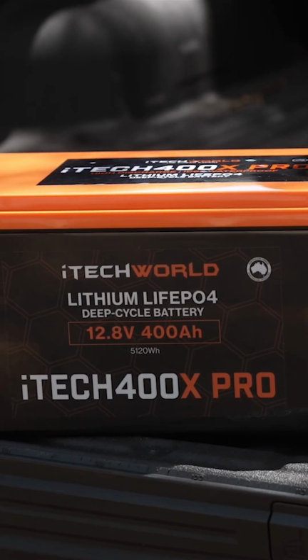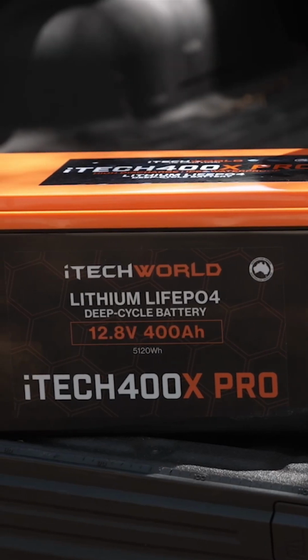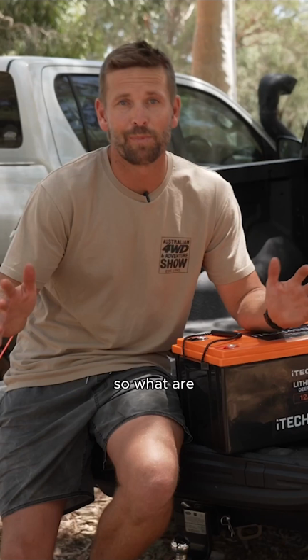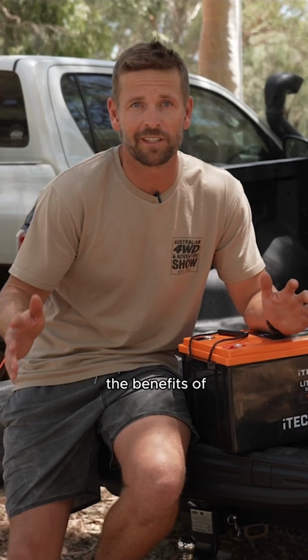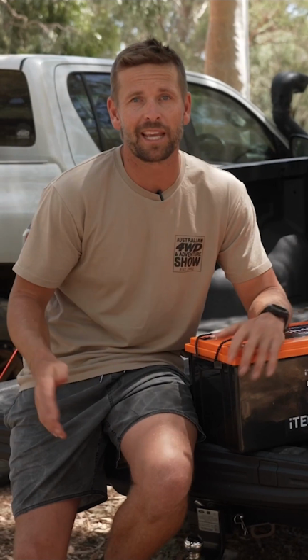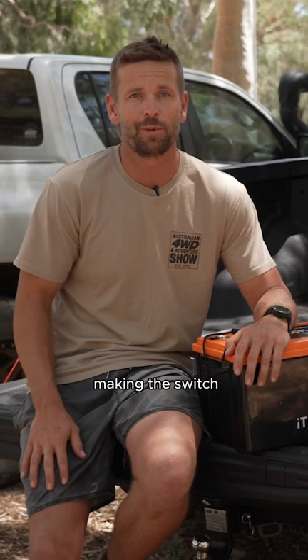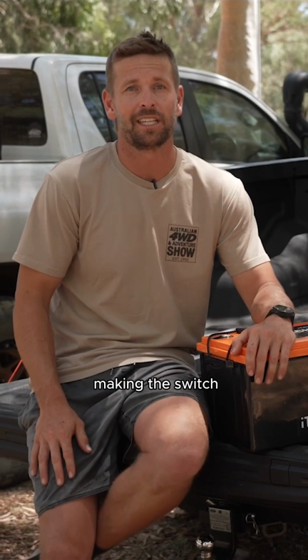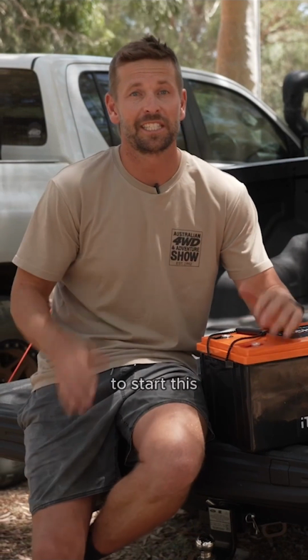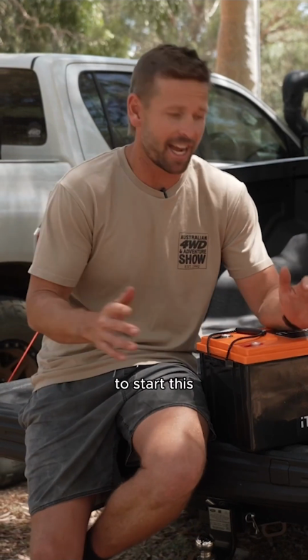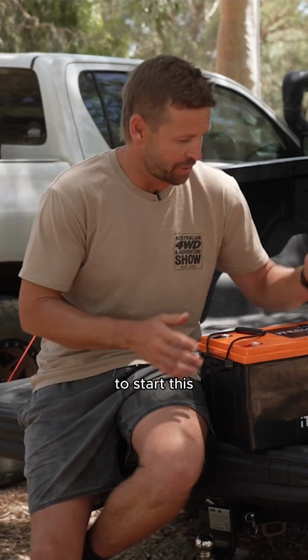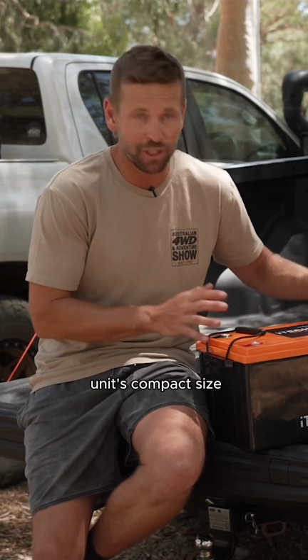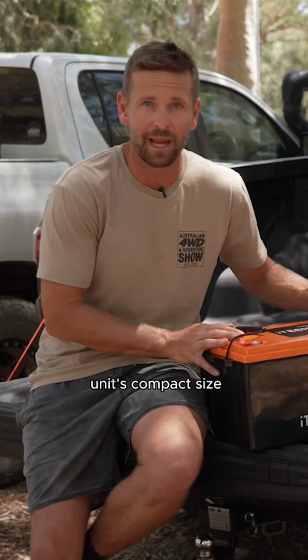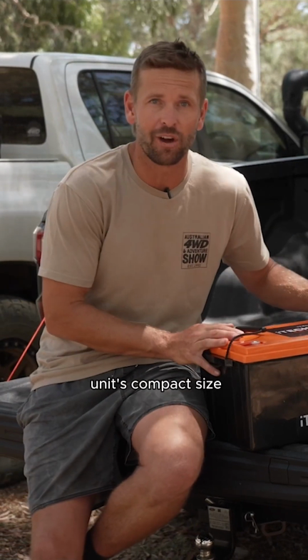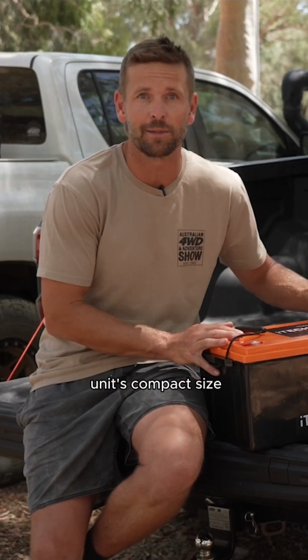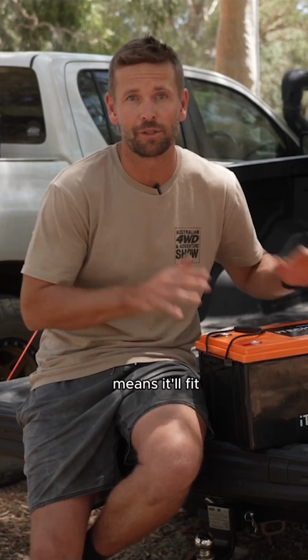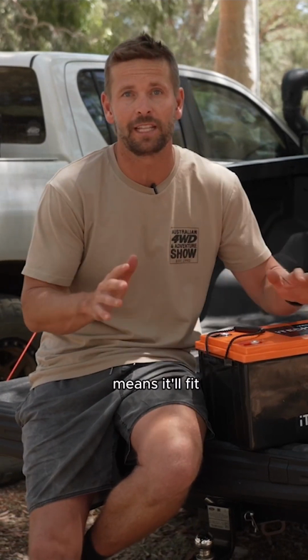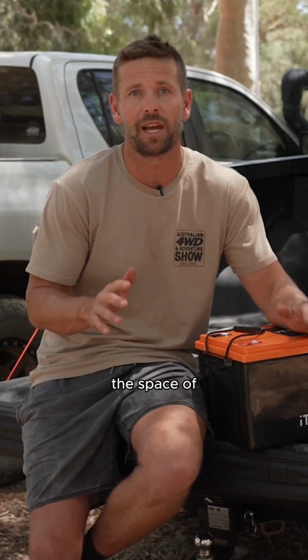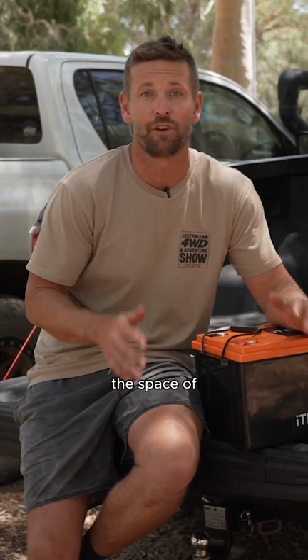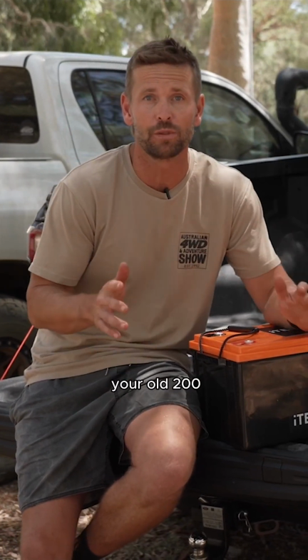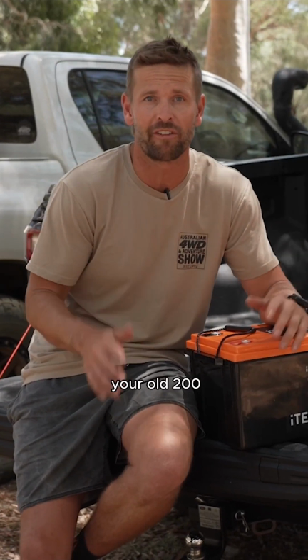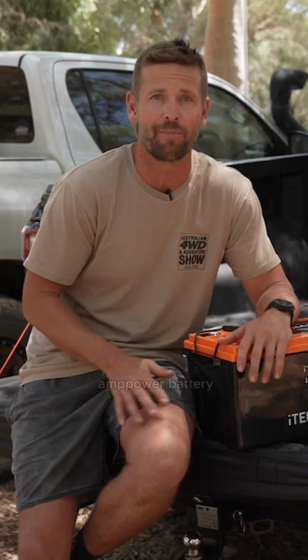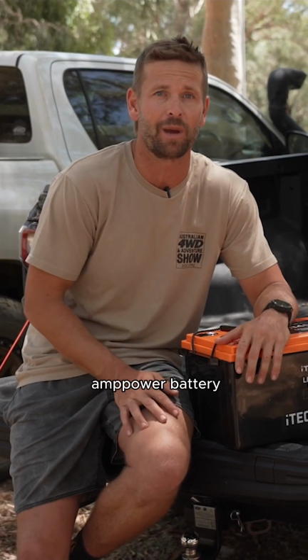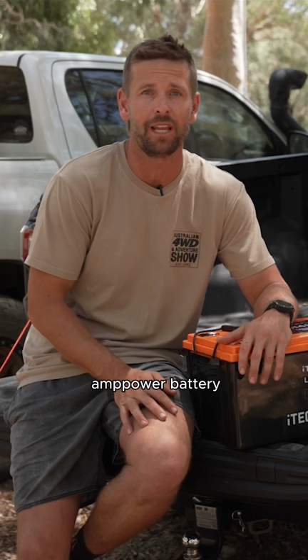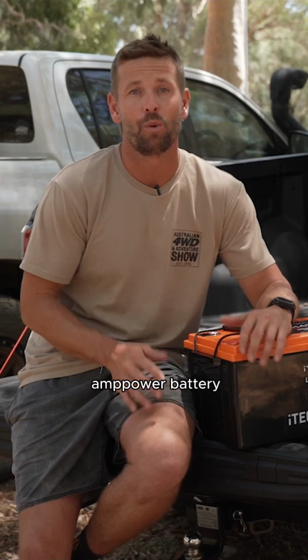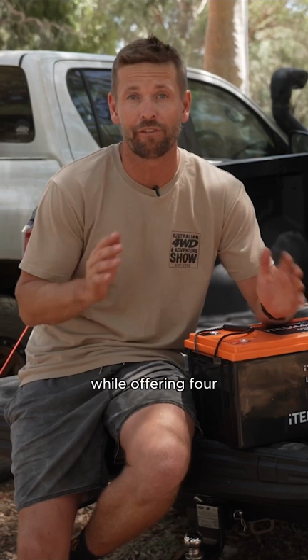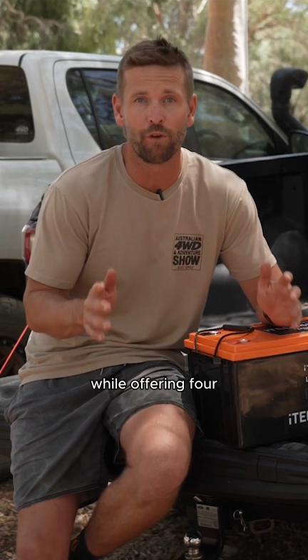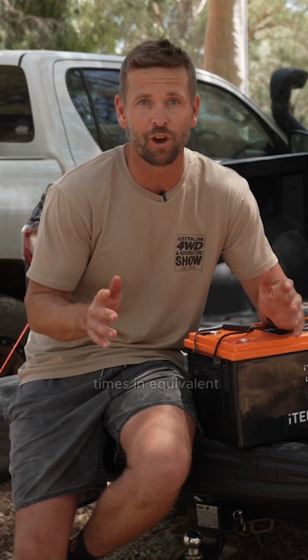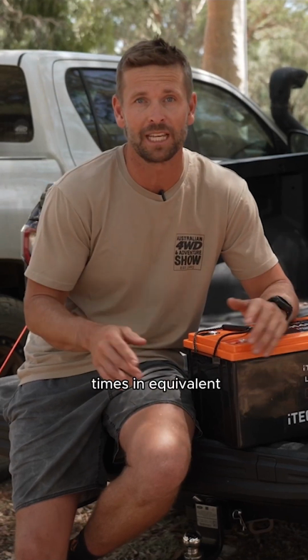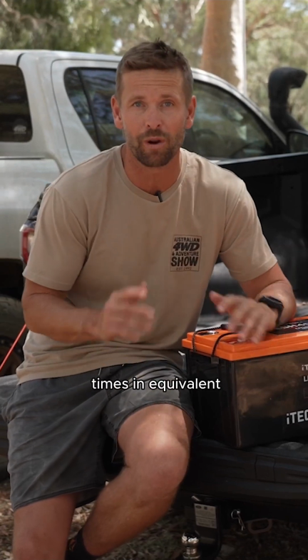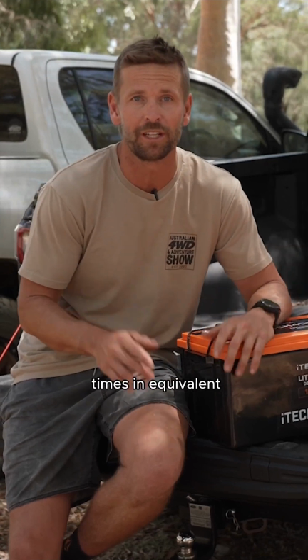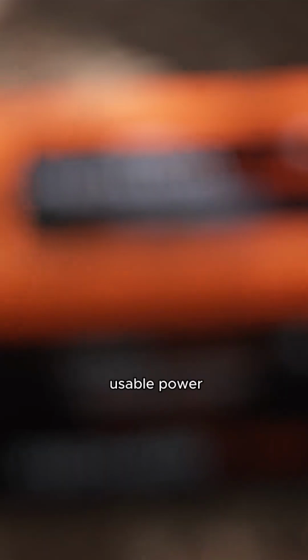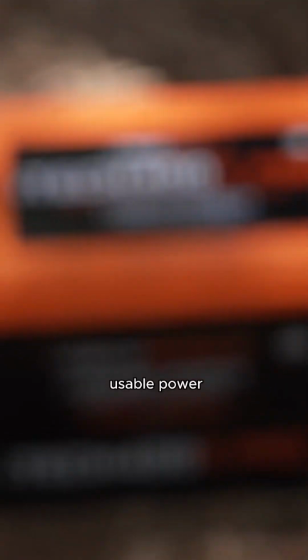So what are the benefits of making the switch? To start, this unit's compact size means it will fit in the space of your old 200 amp hour battery while offering four times the equivalent usable power.